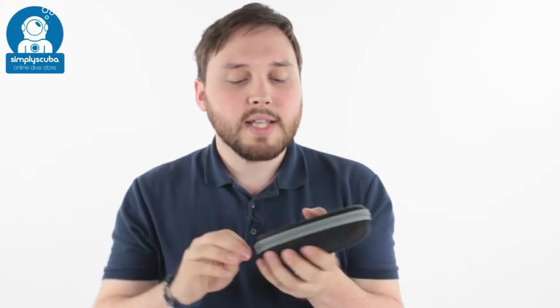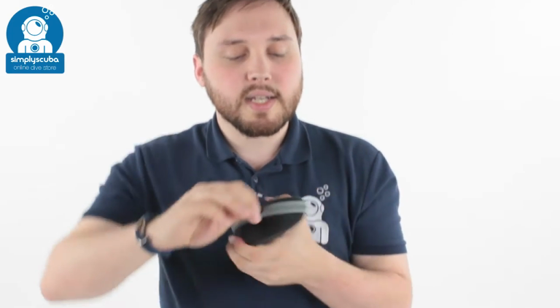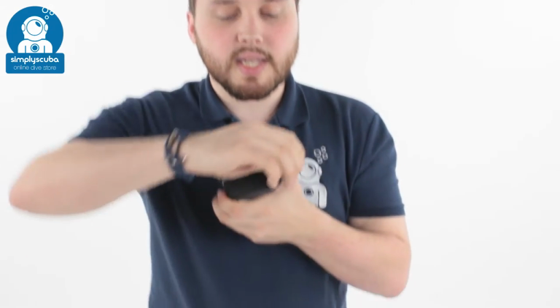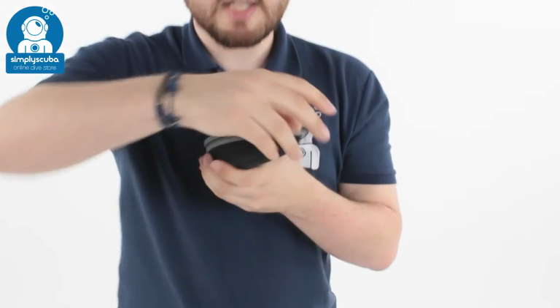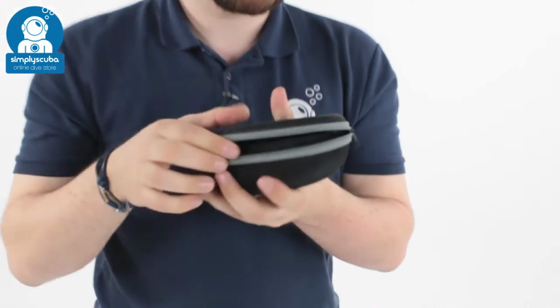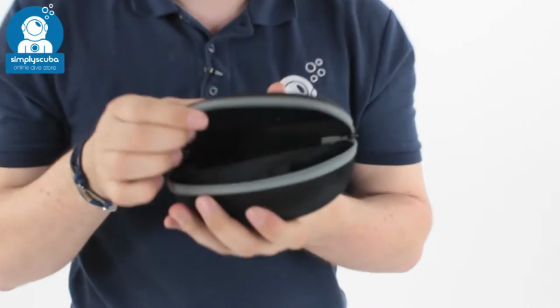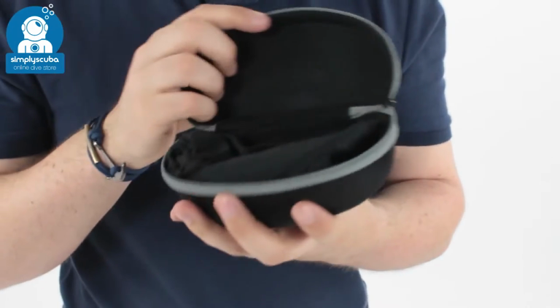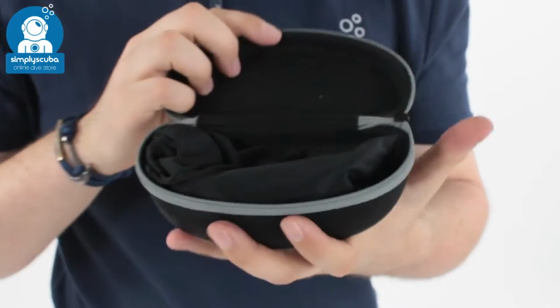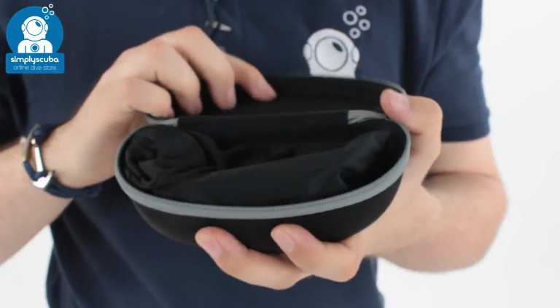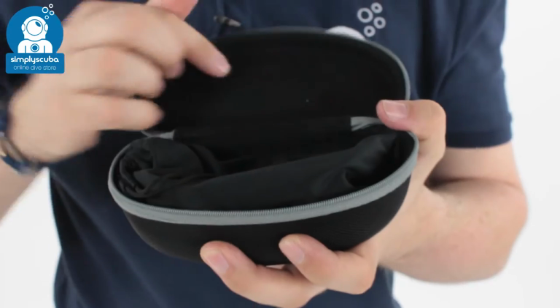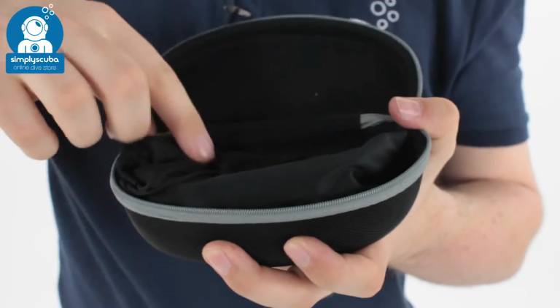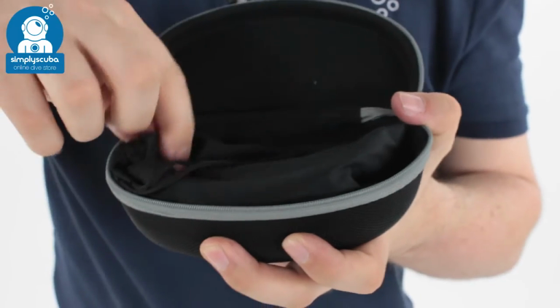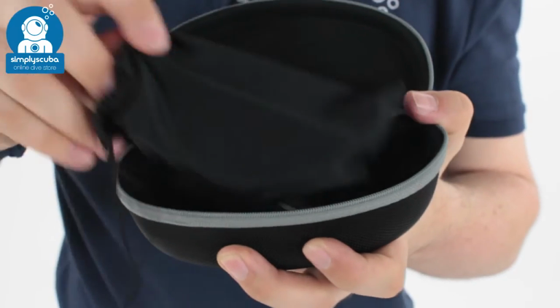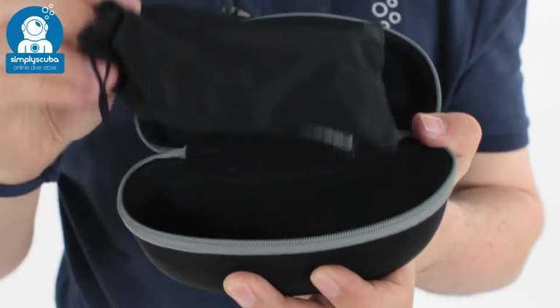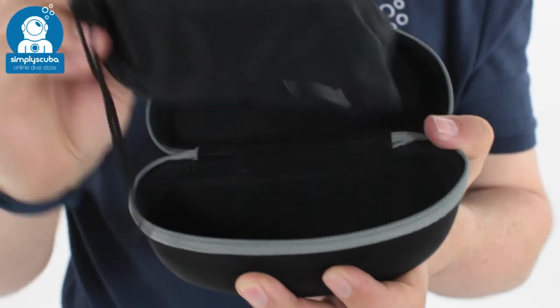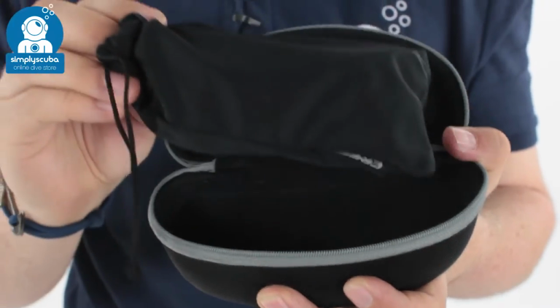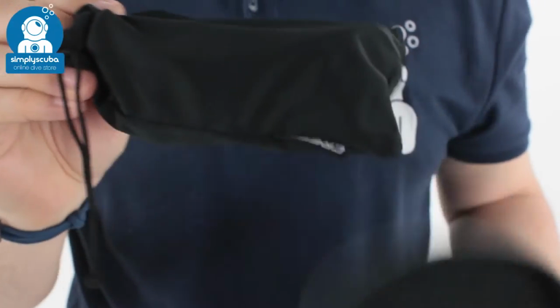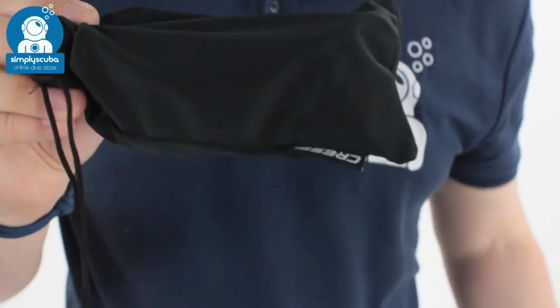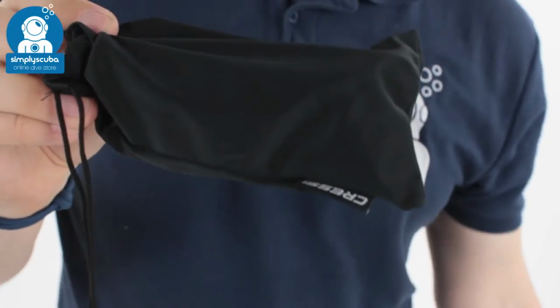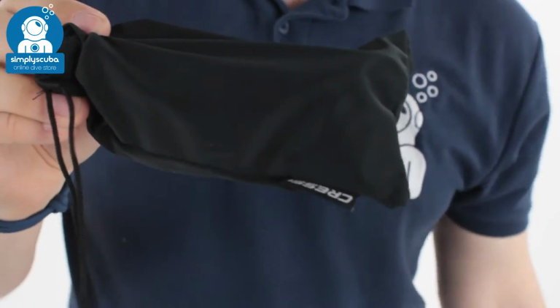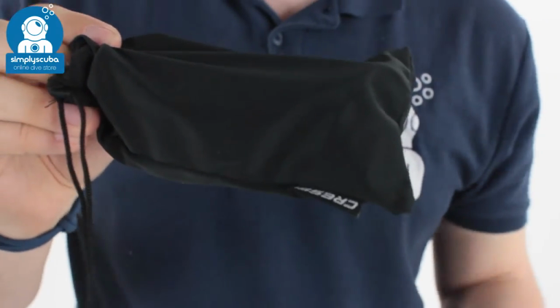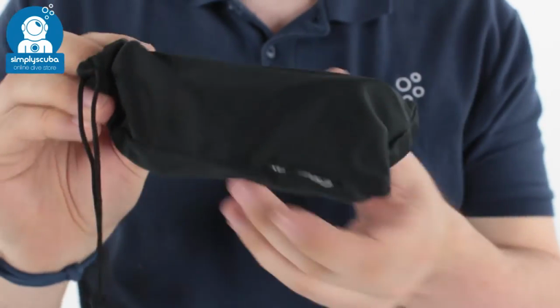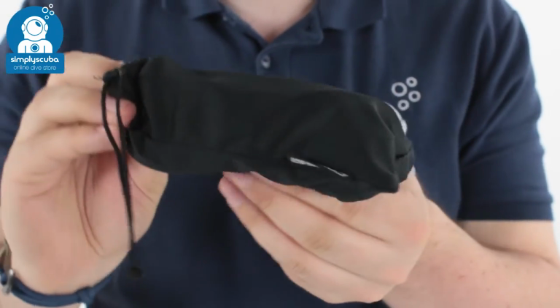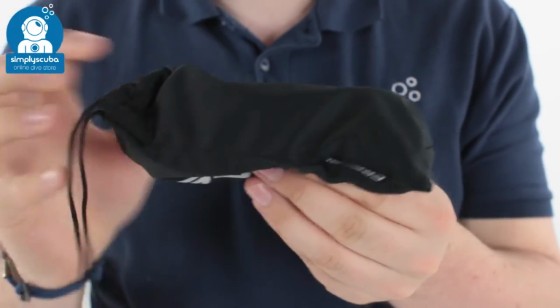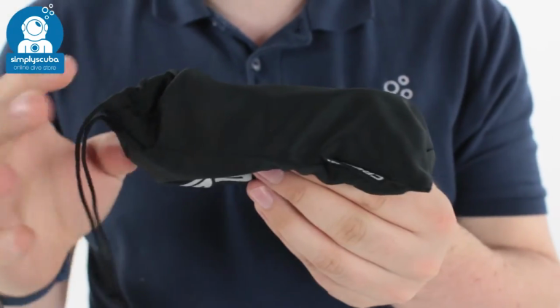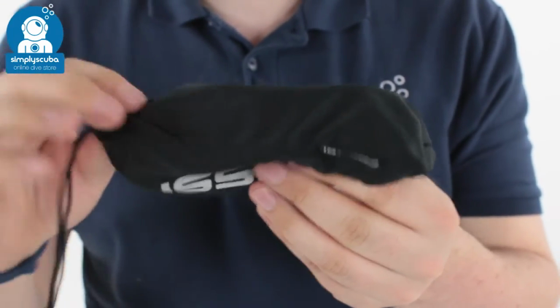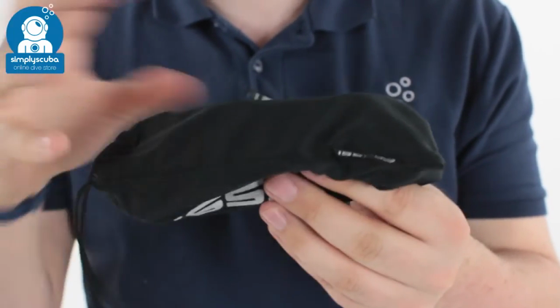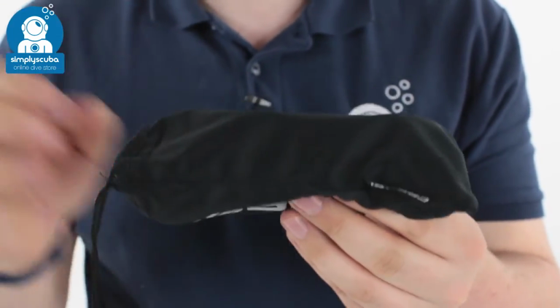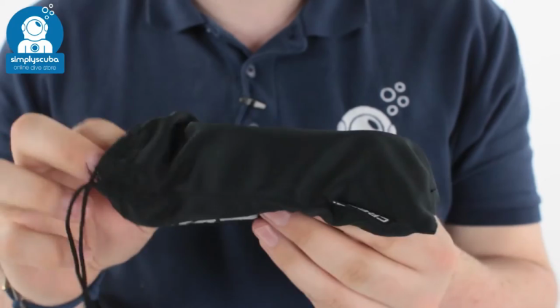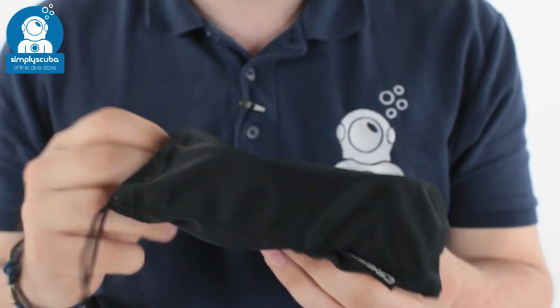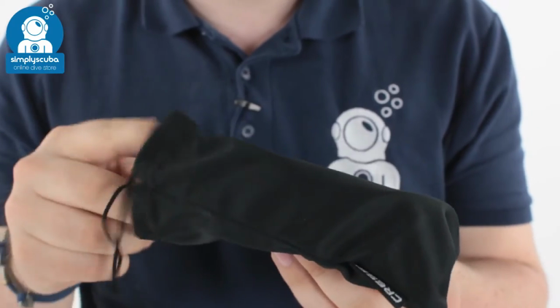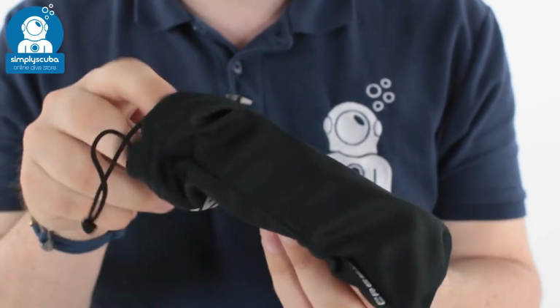Inside the case, your sunglasses also come in a microfiber pouch, which you can use to clean the lenses and keep them safe on the inside.